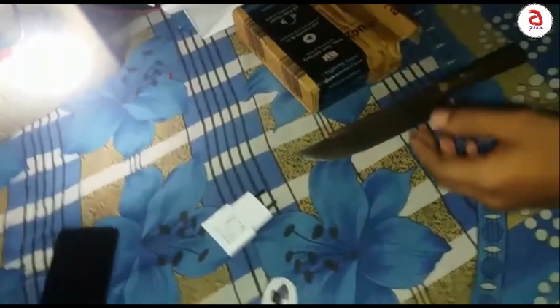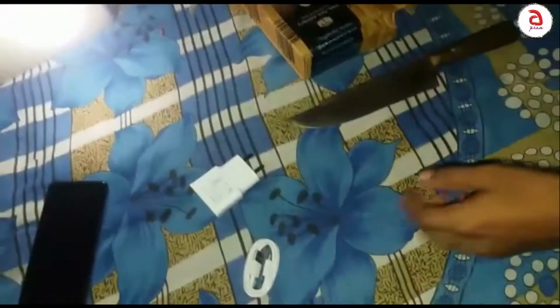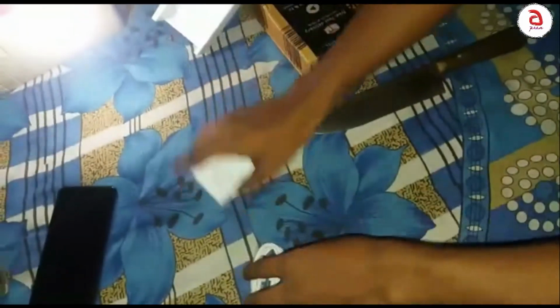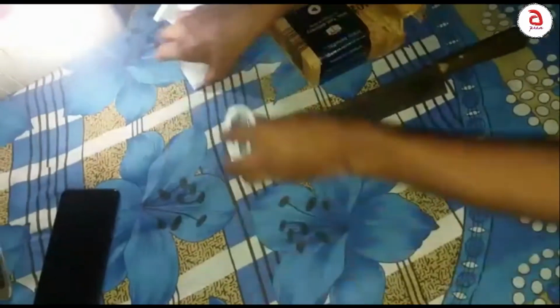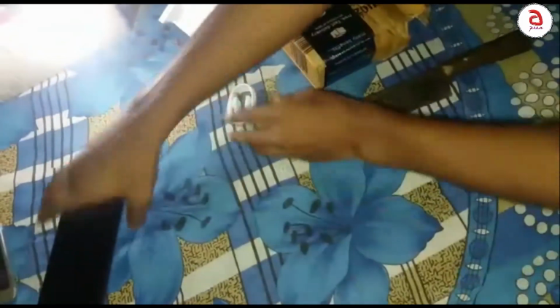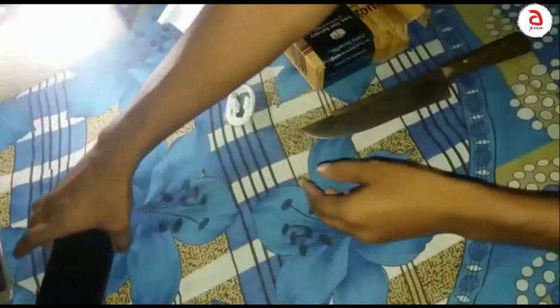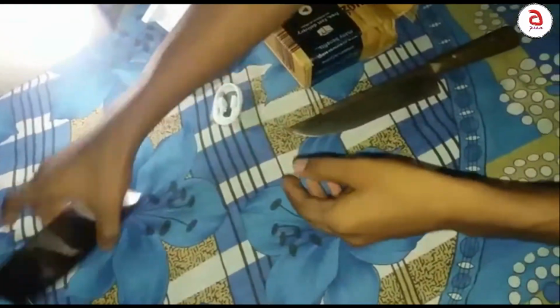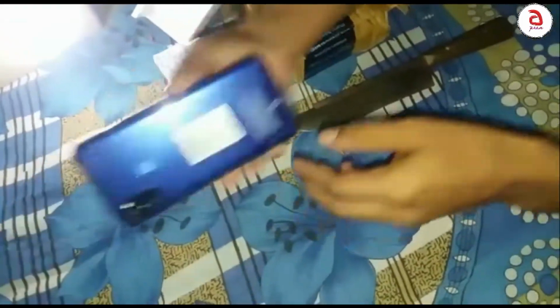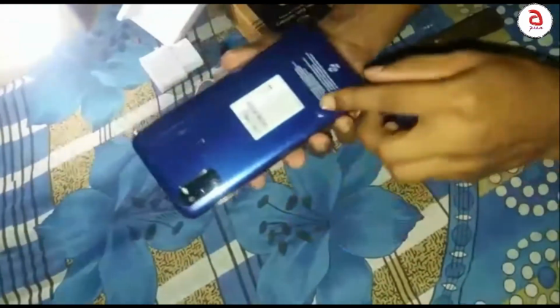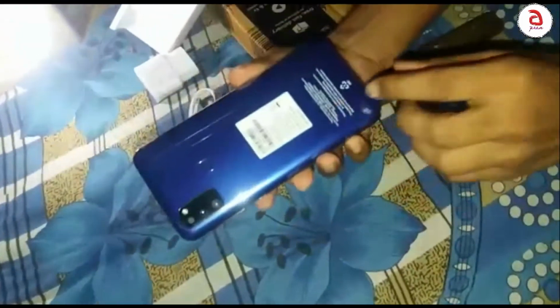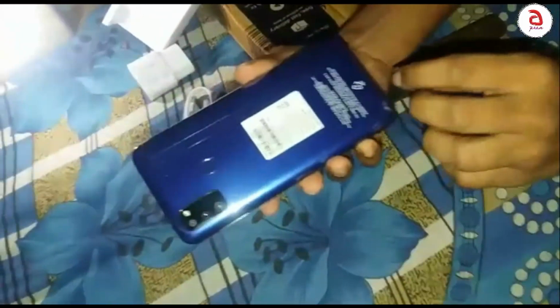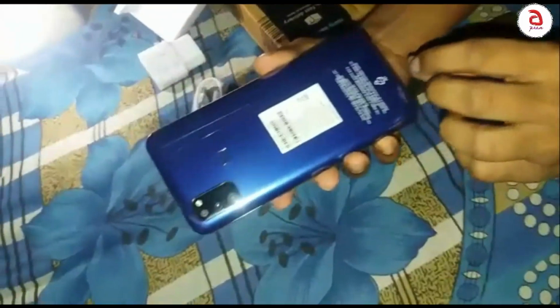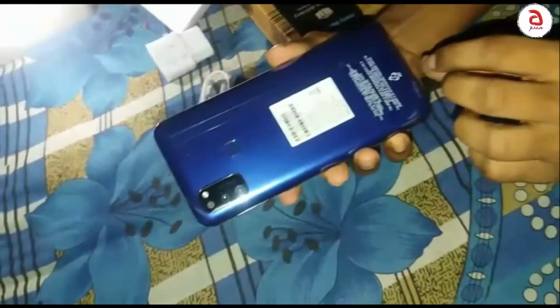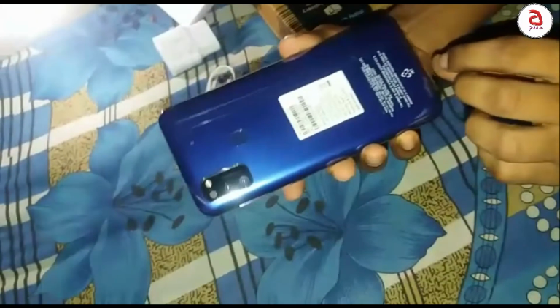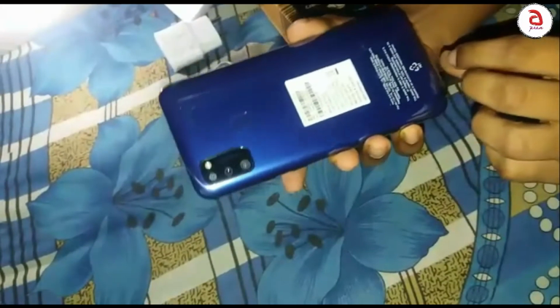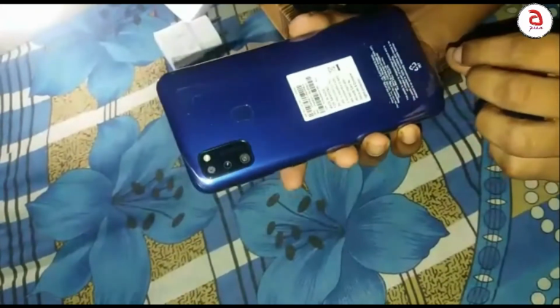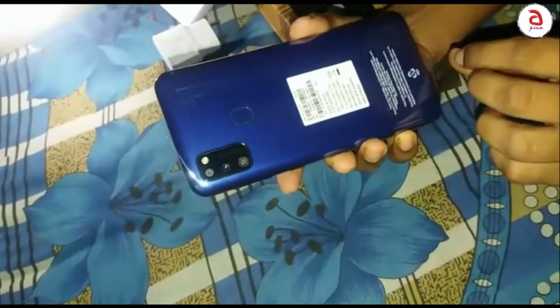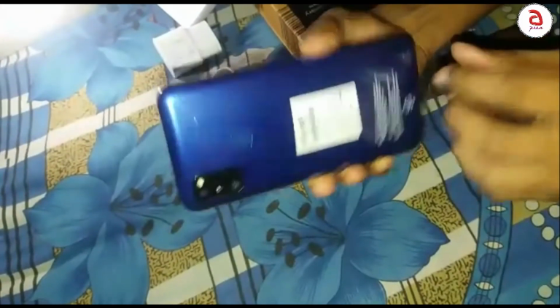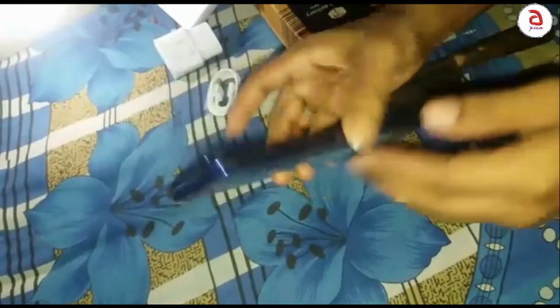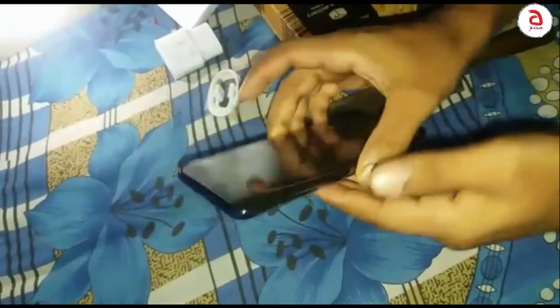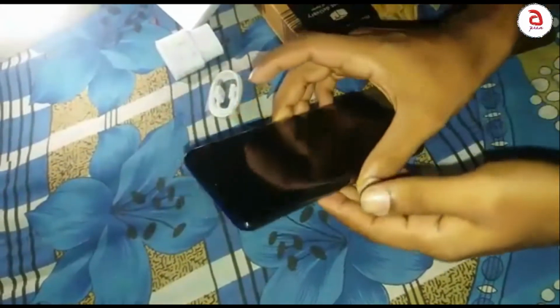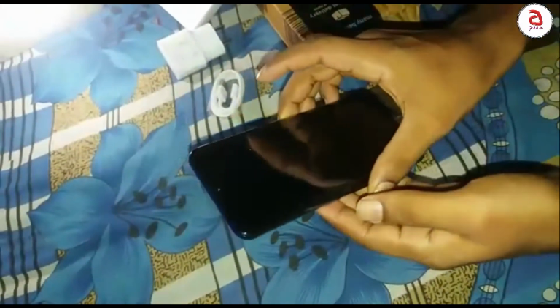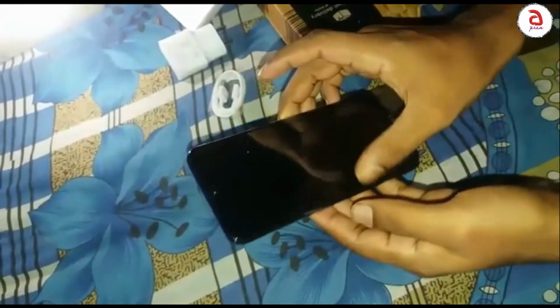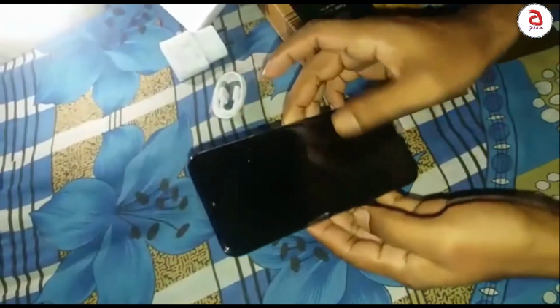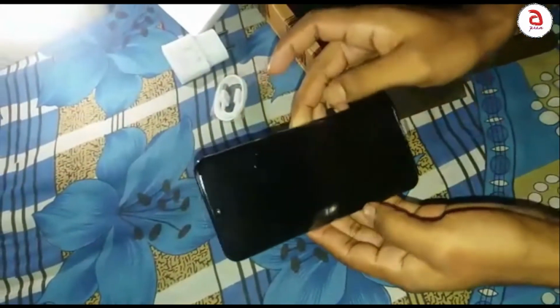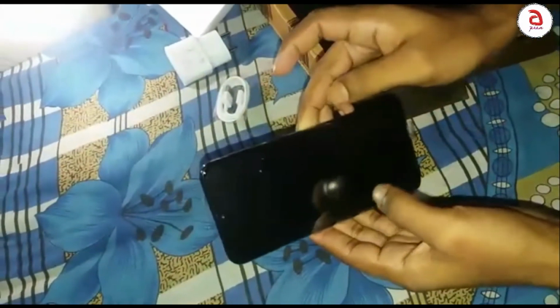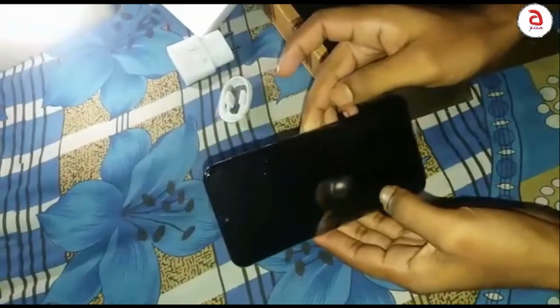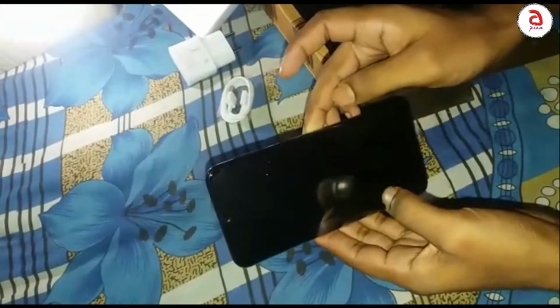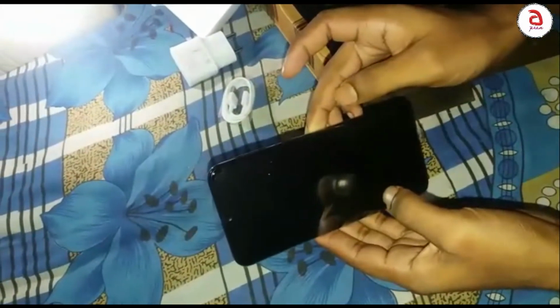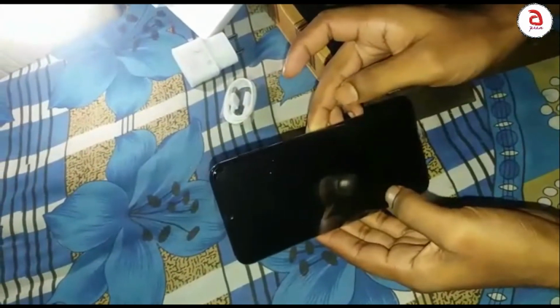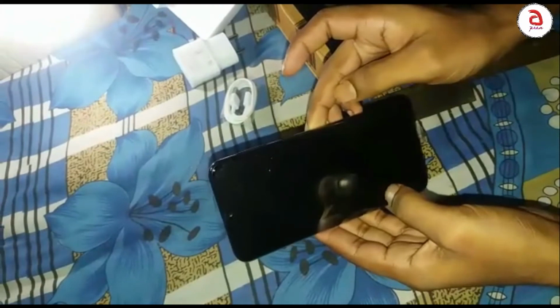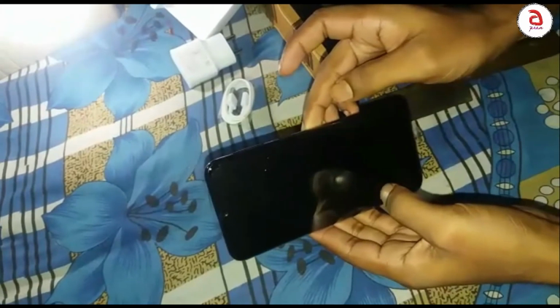This mobile device has 4GB RAM and 64GB internal memory, and it comes in blue color — the Samsung M21.